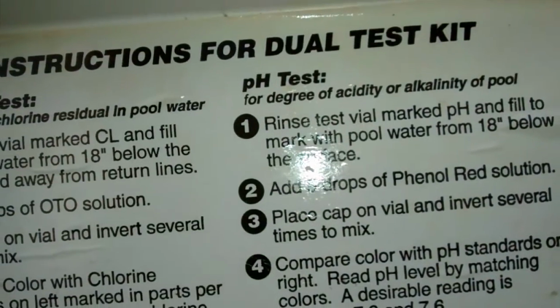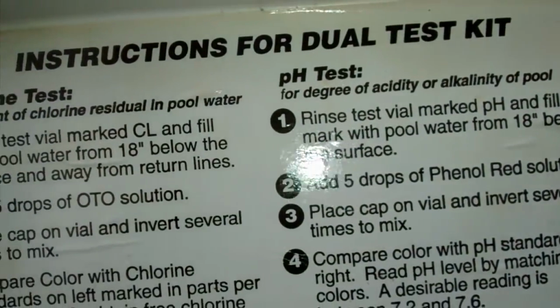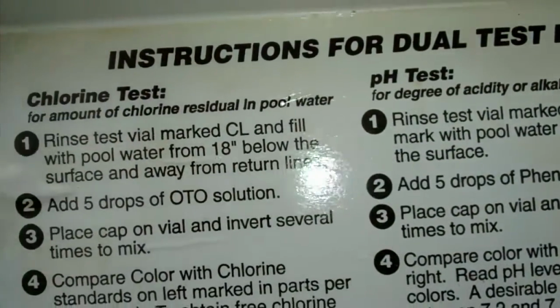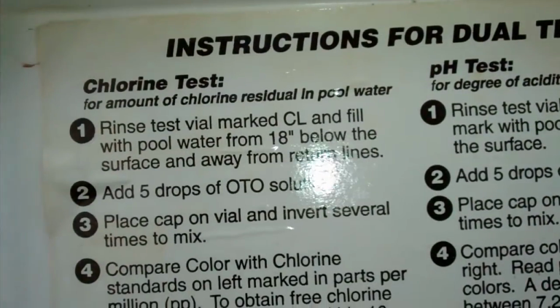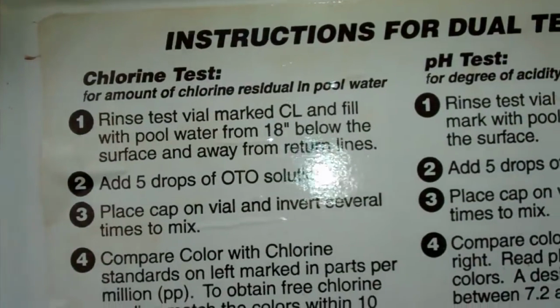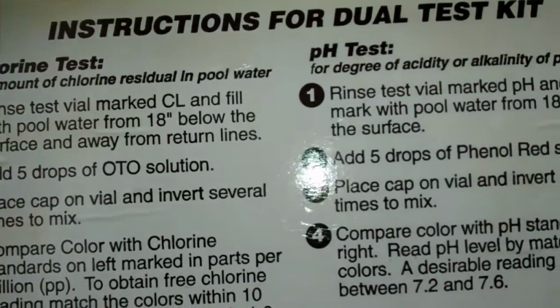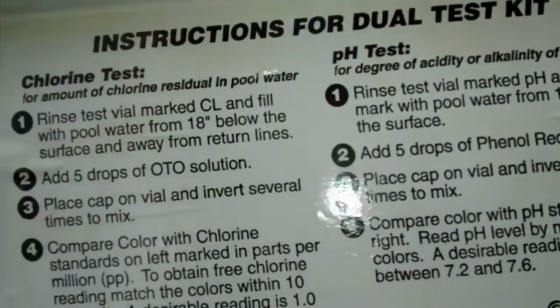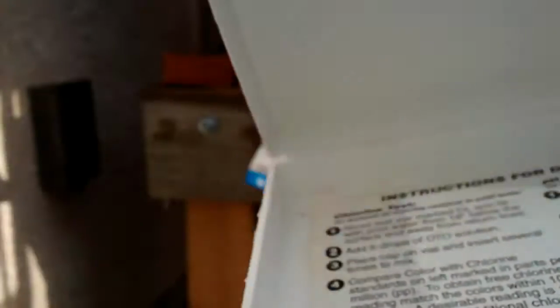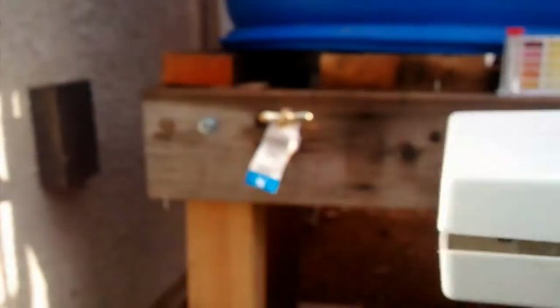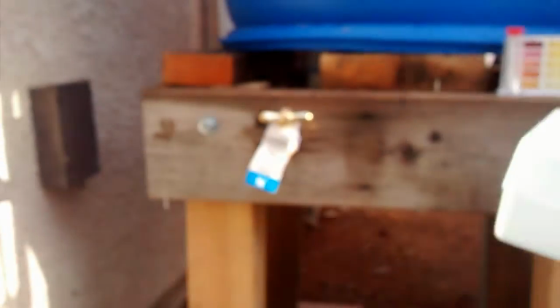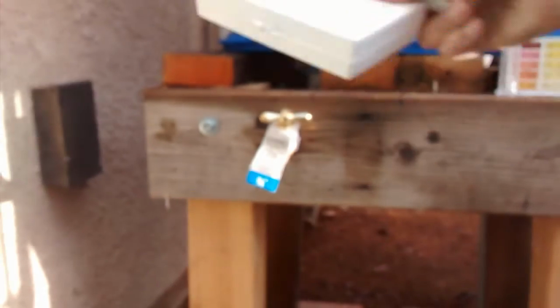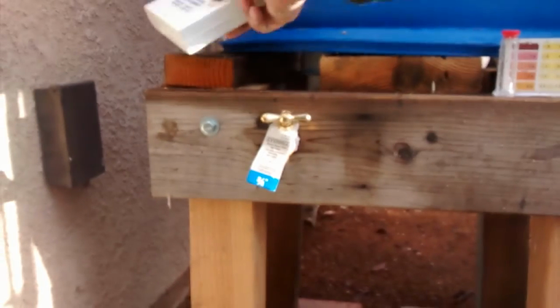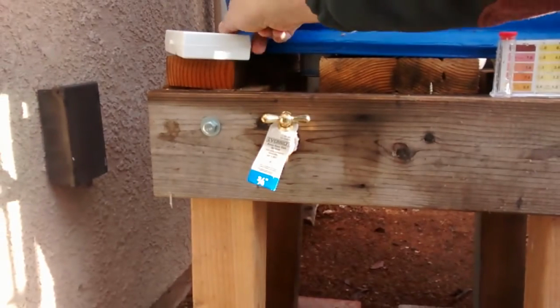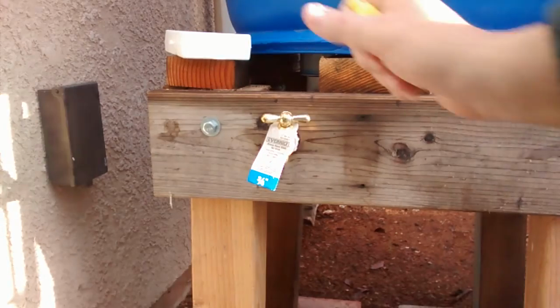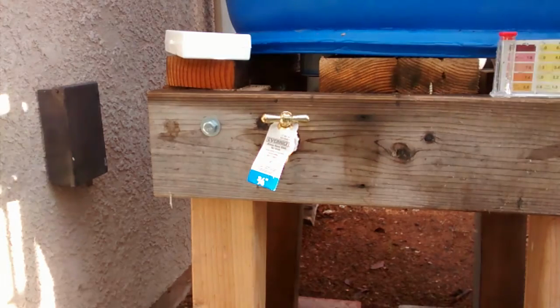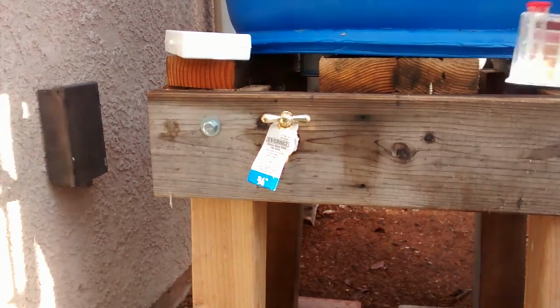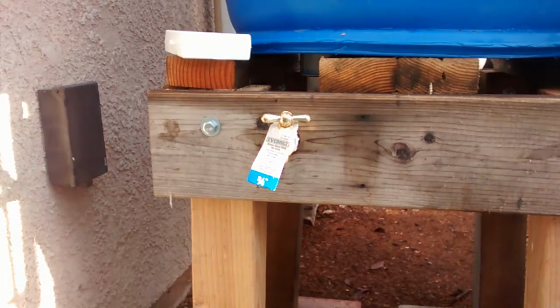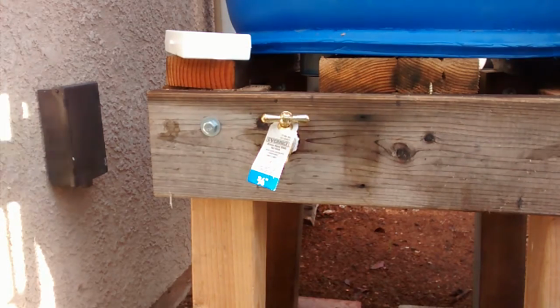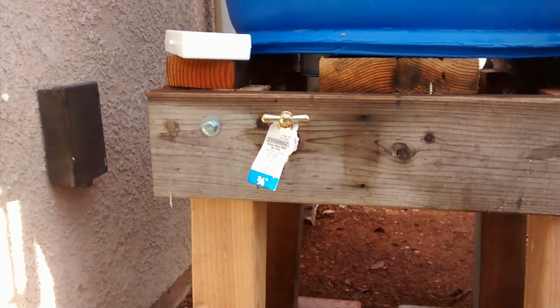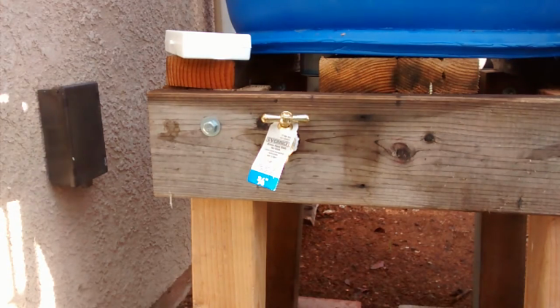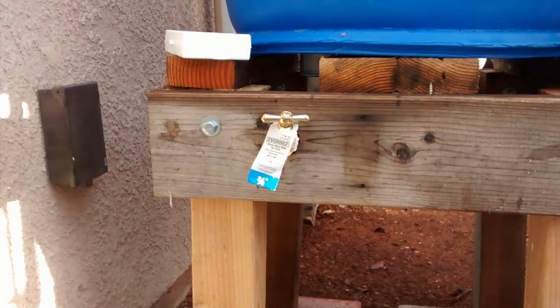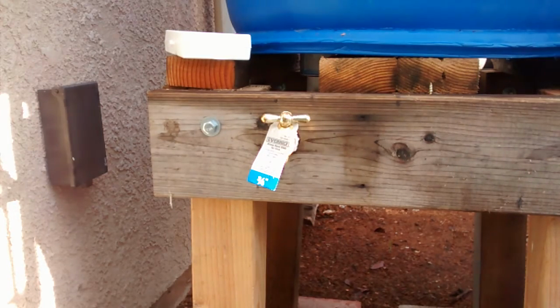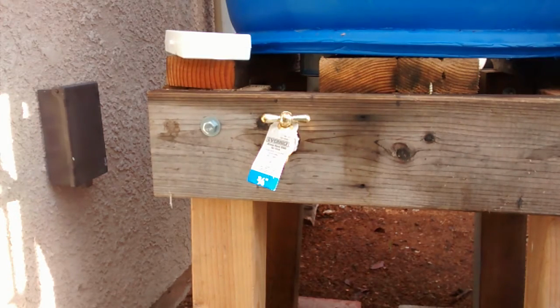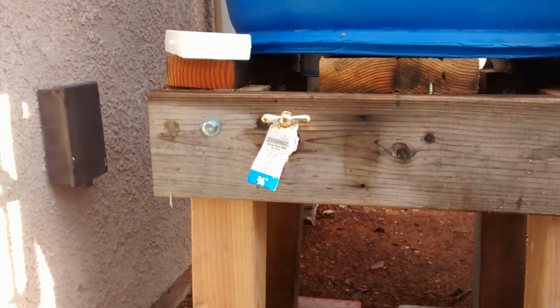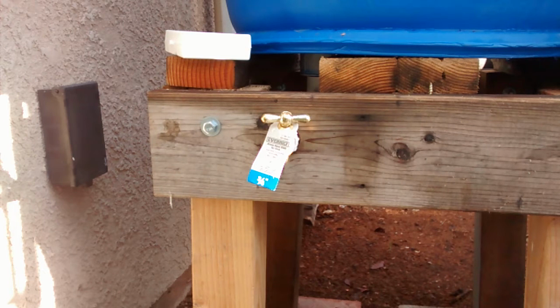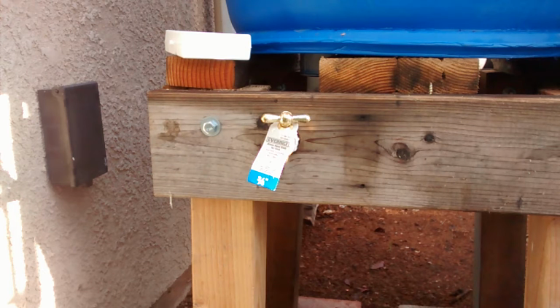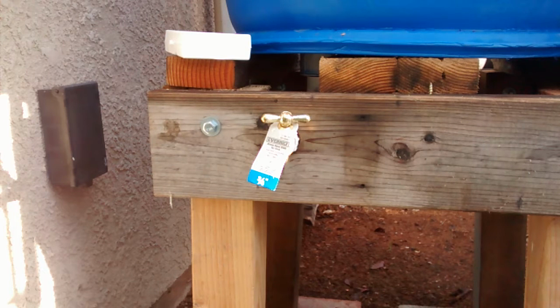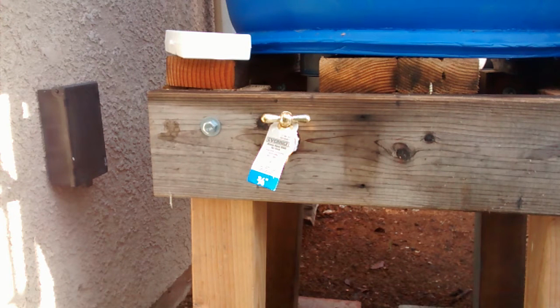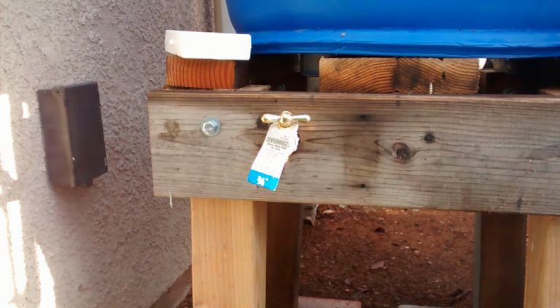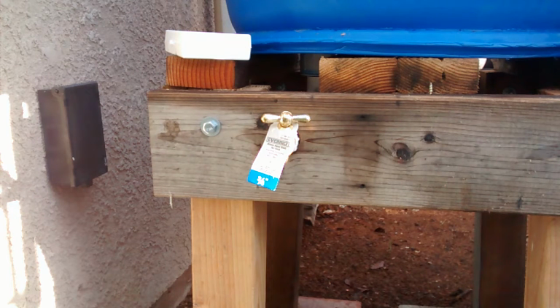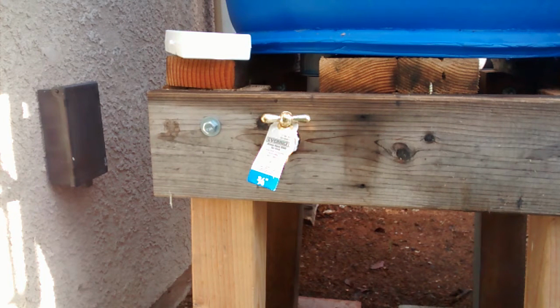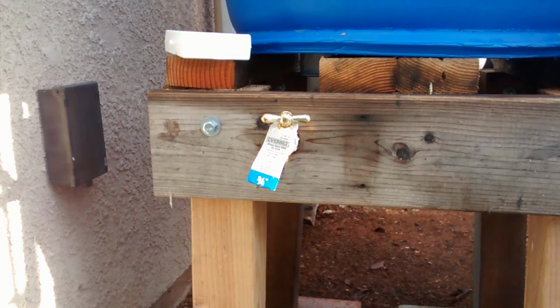So anyway, here you go. So let's do the chlorine test. Again, I apologize — I do have a bit of a cold.